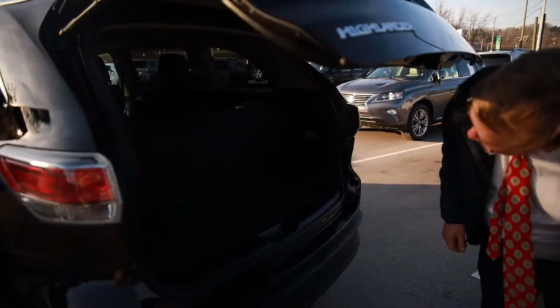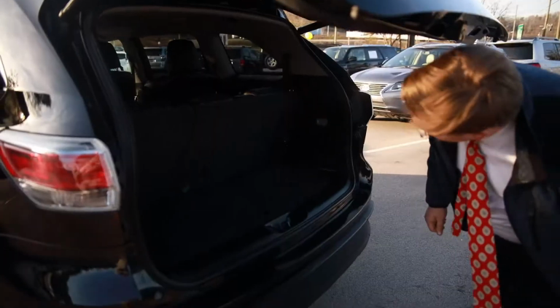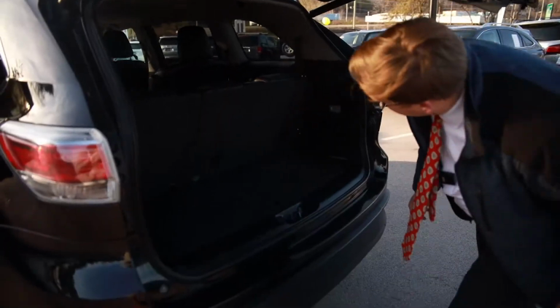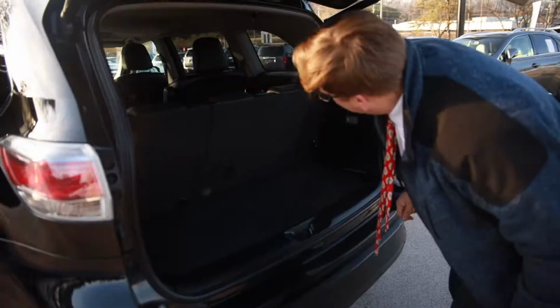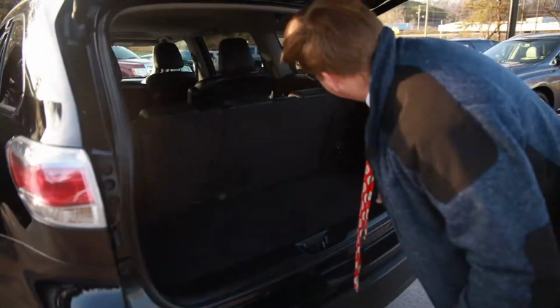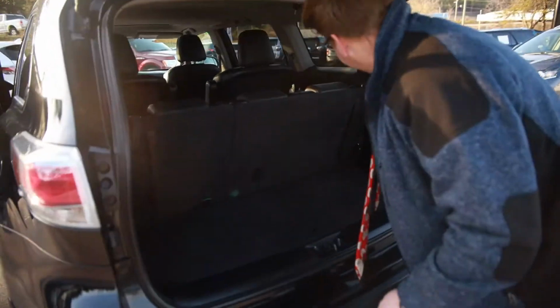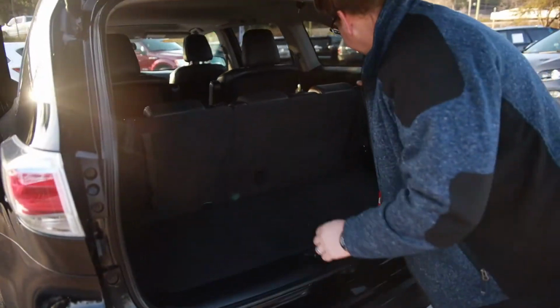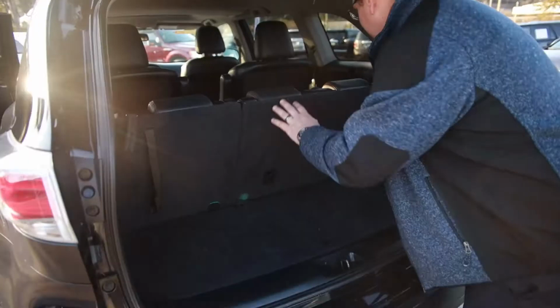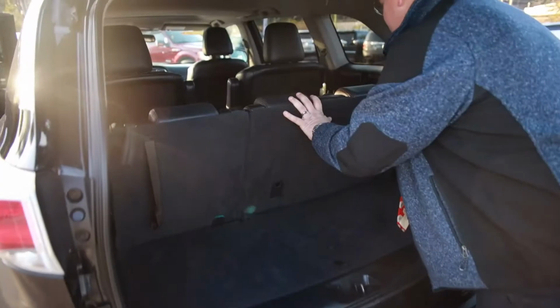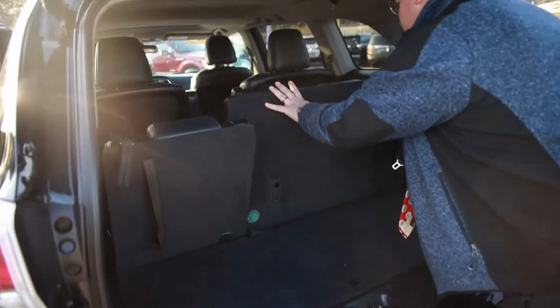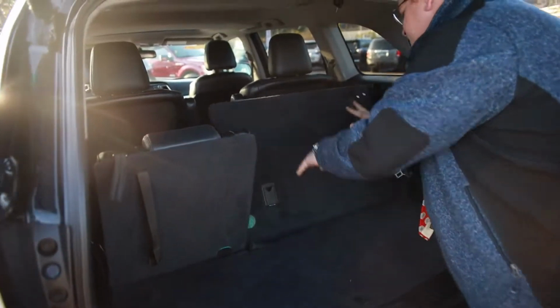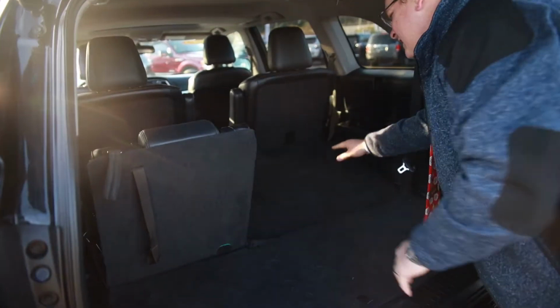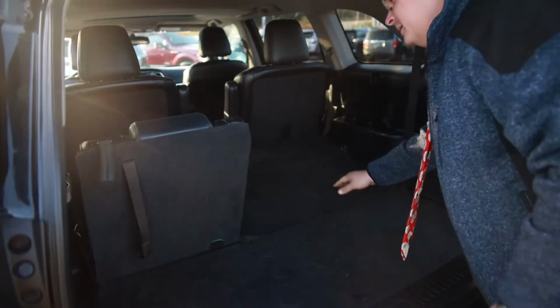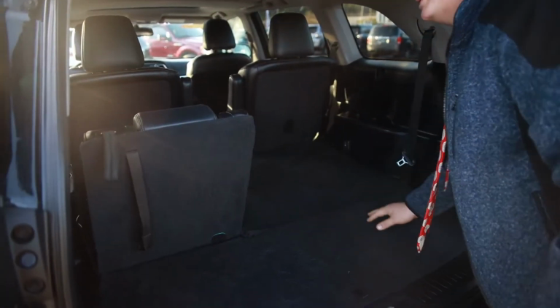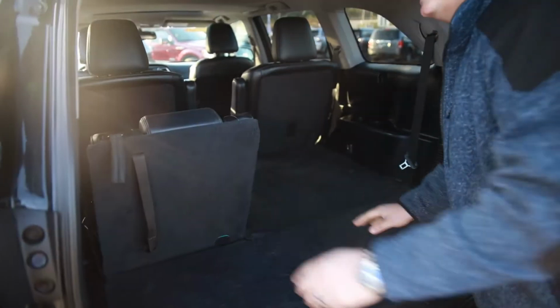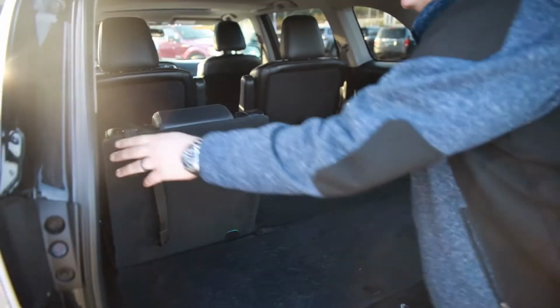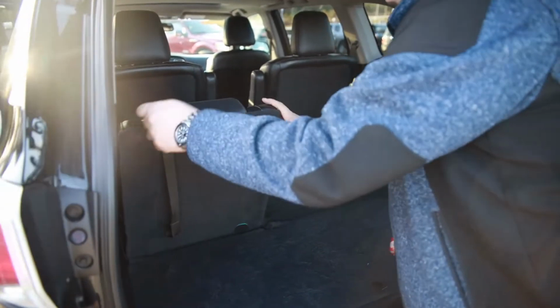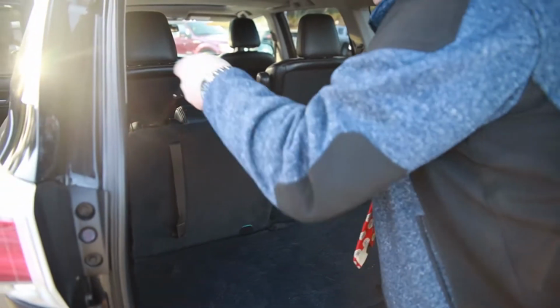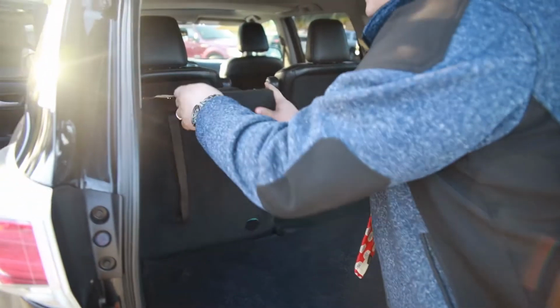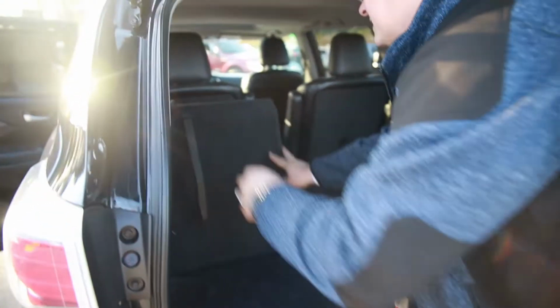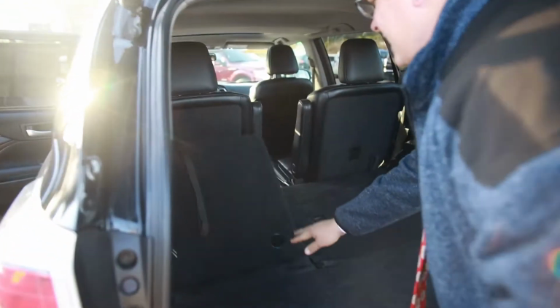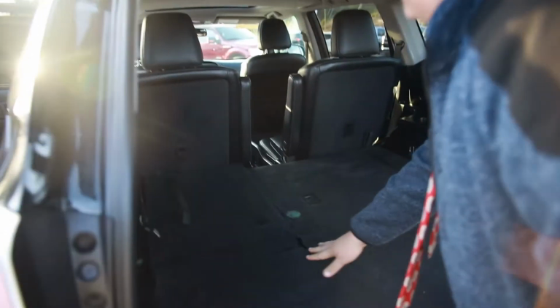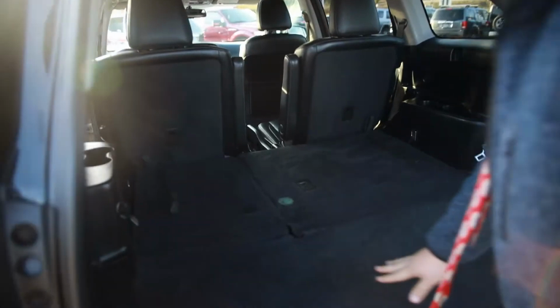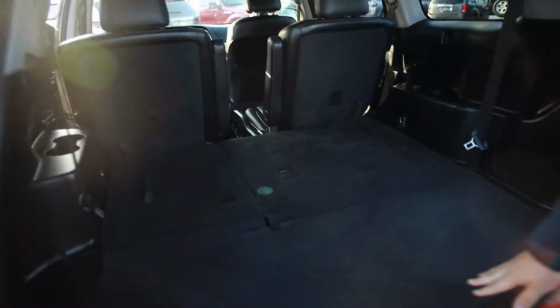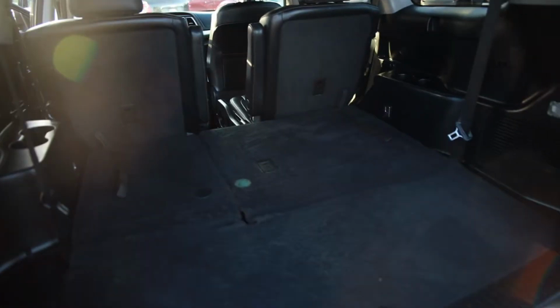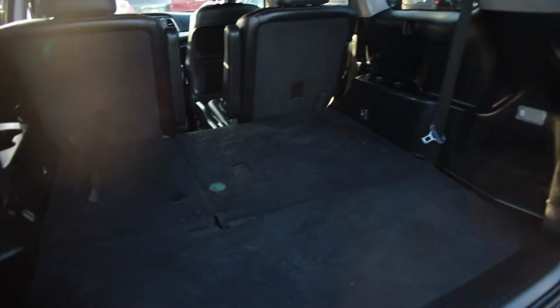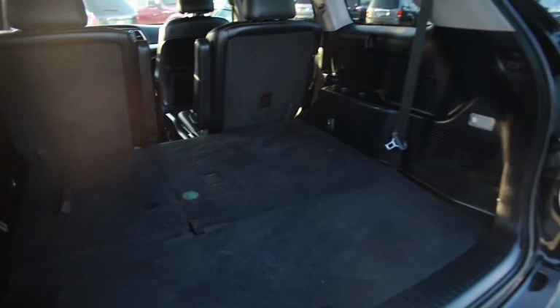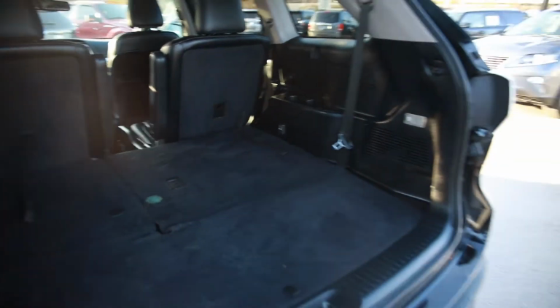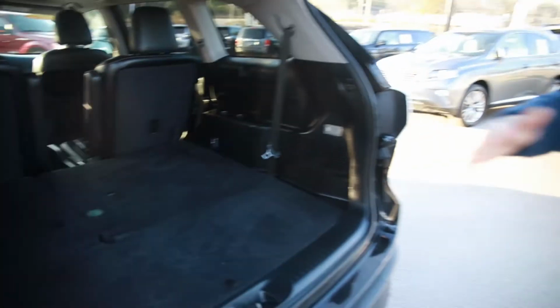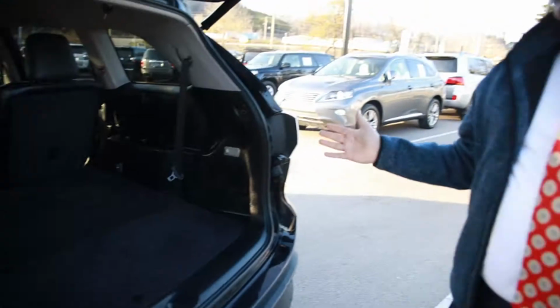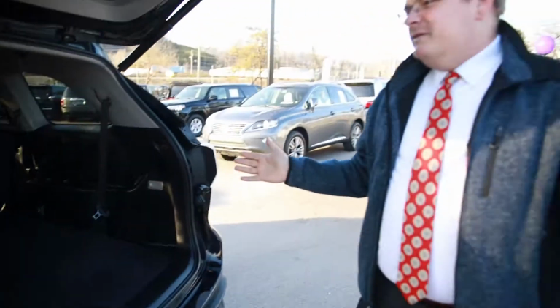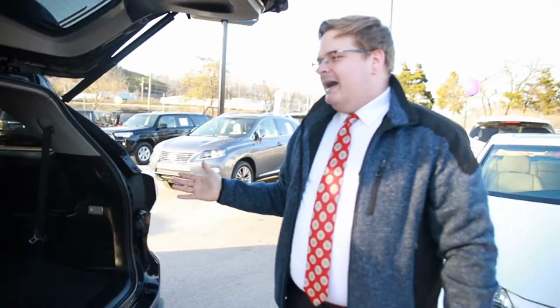So in the back, pull one strap and push those down. It's as easy as that. Then you can ride around and put all your stuff in the back.